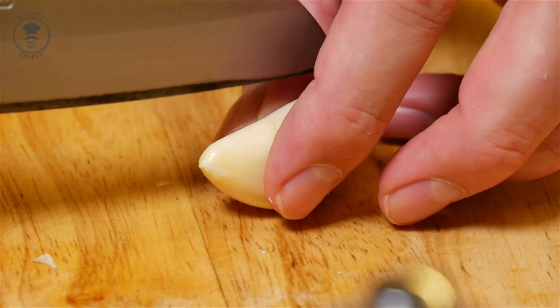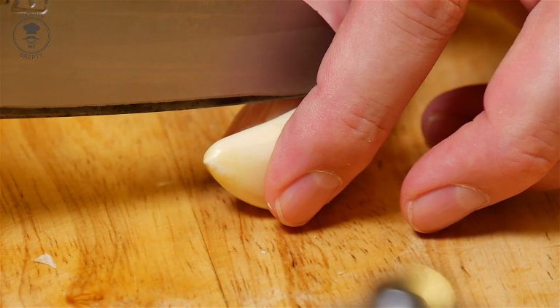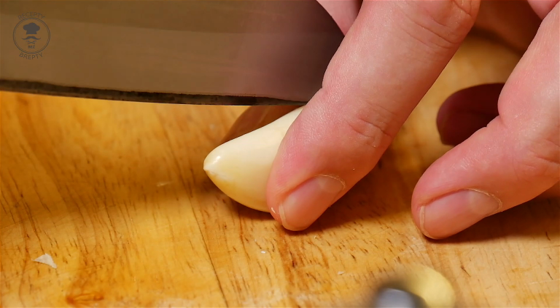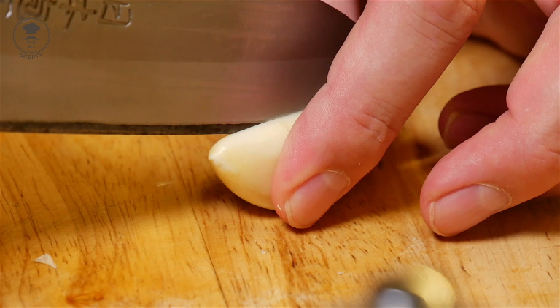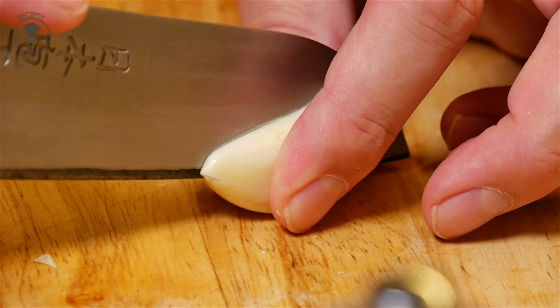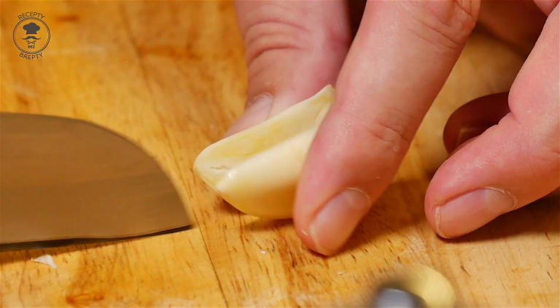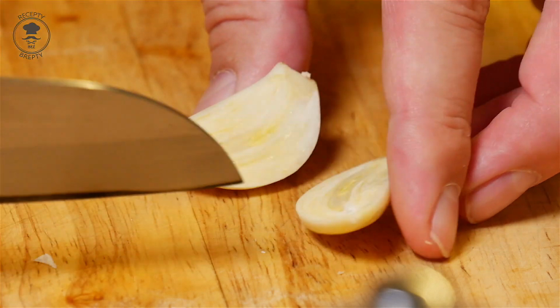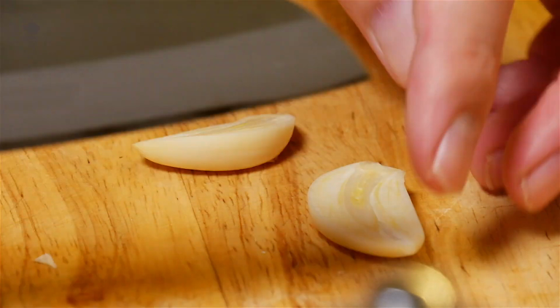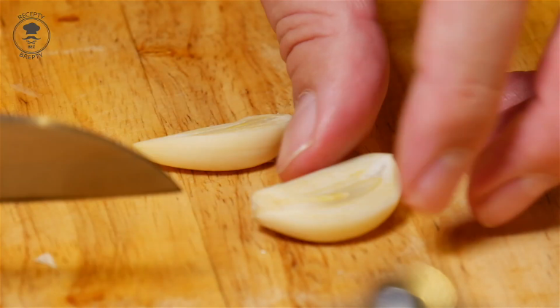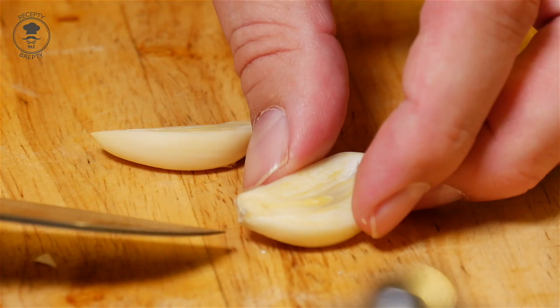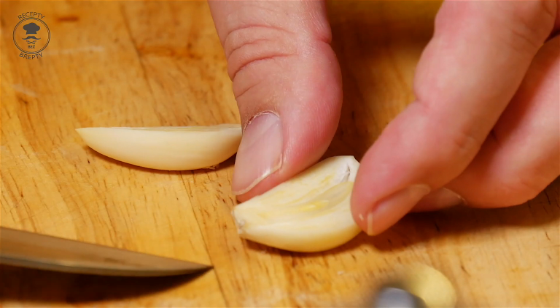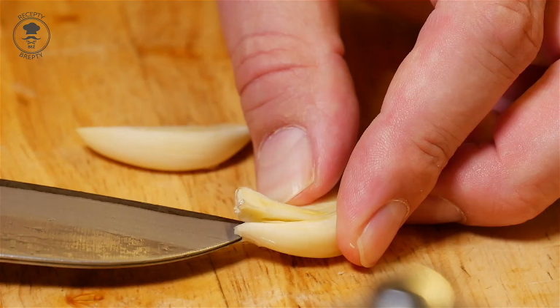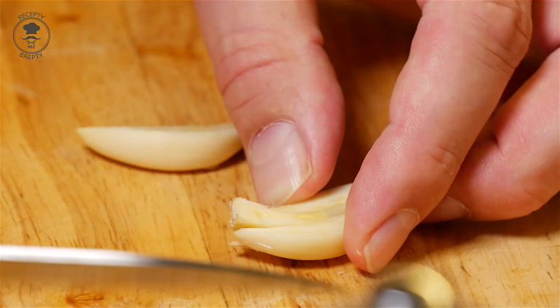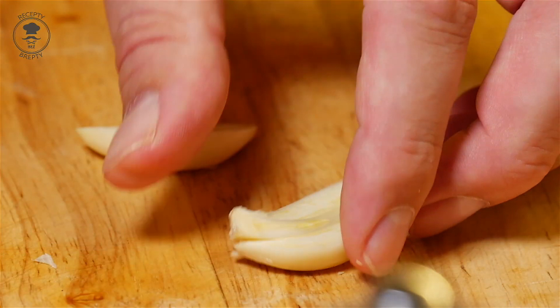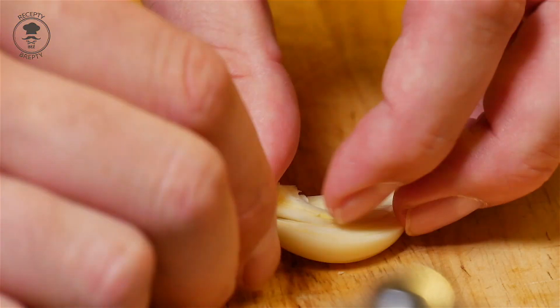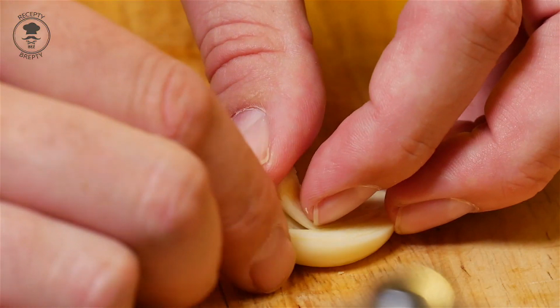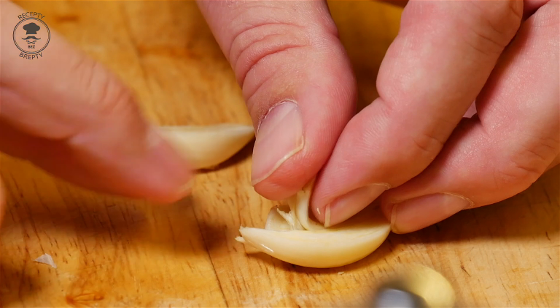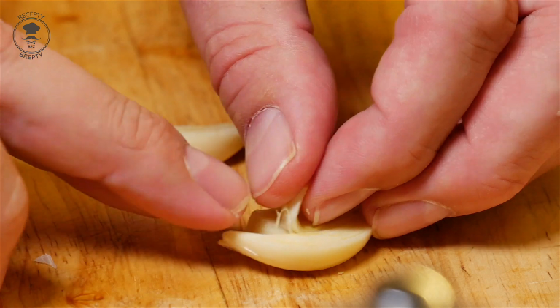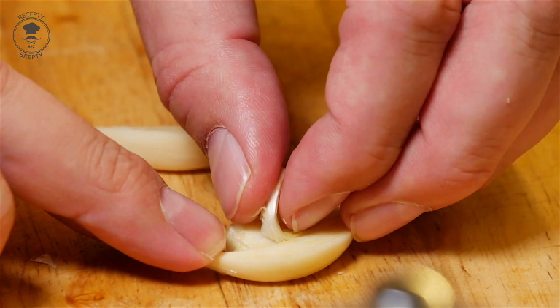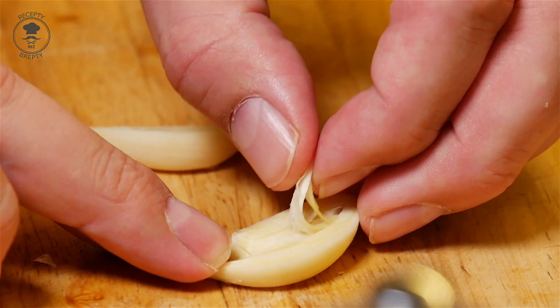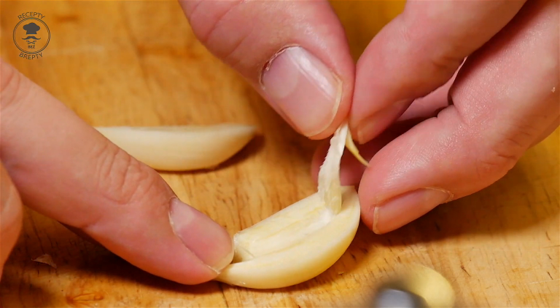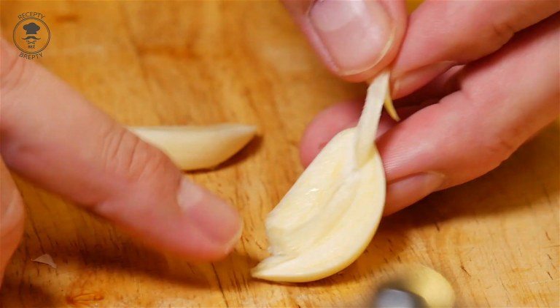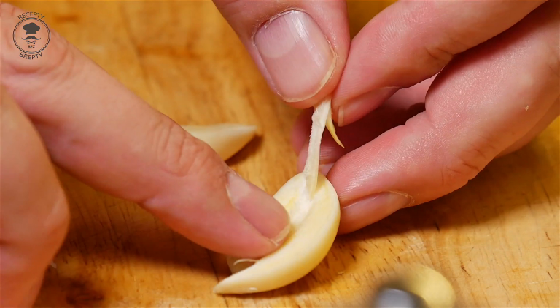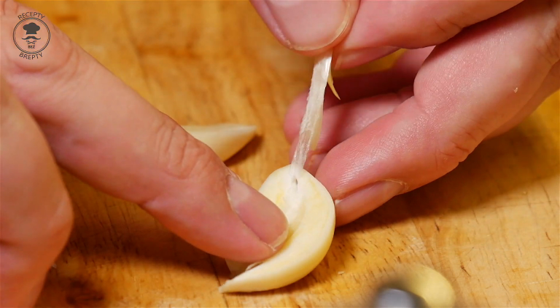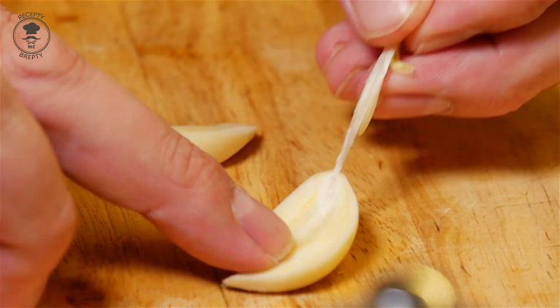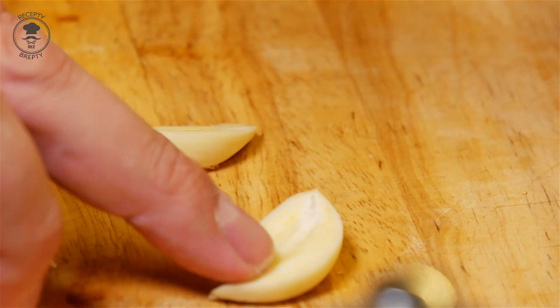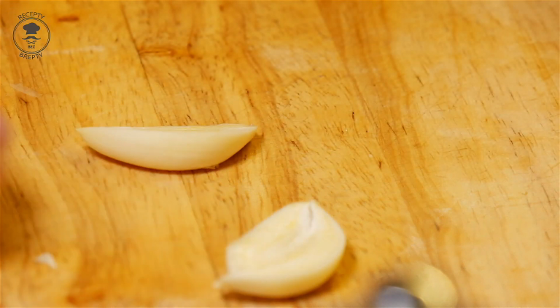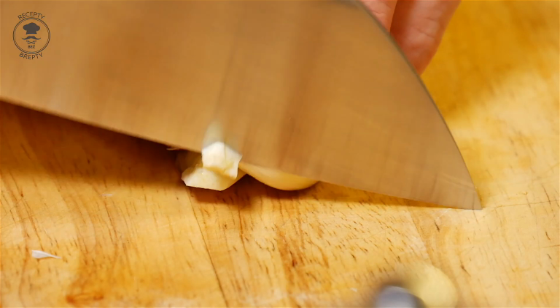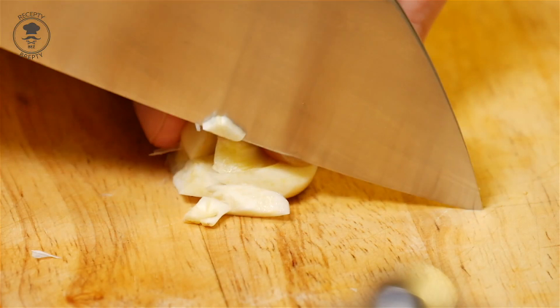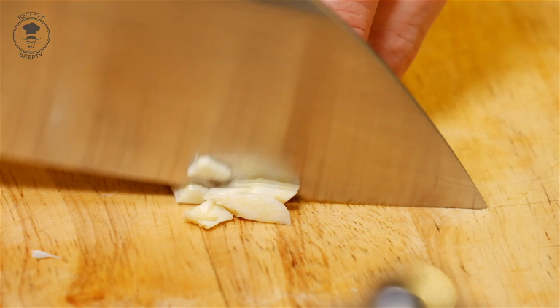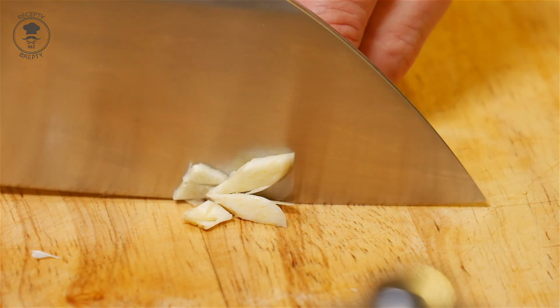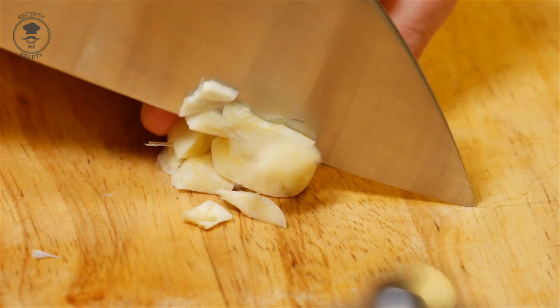This video is brought to you by the. Let's use the recipe for this recipe. Let's go.